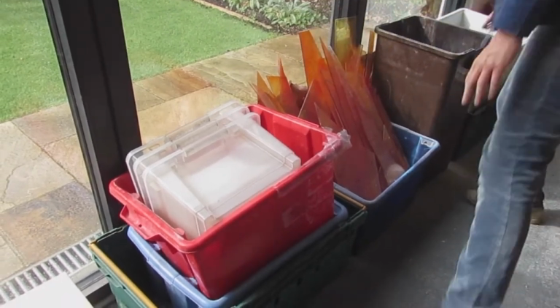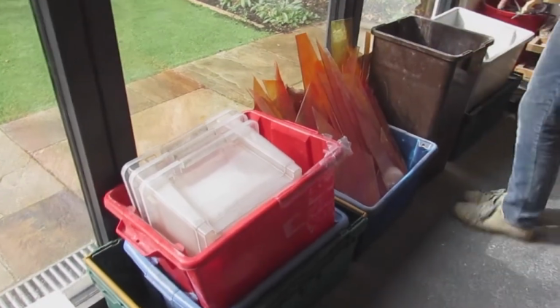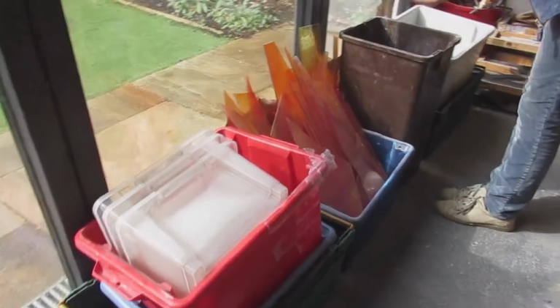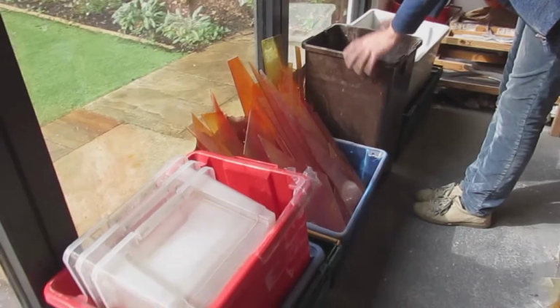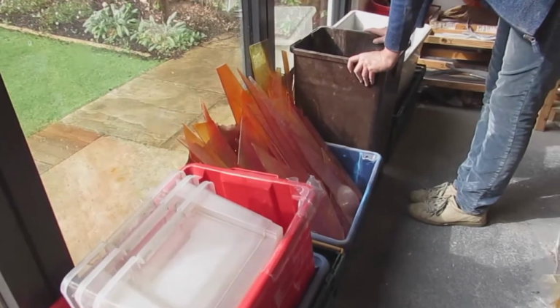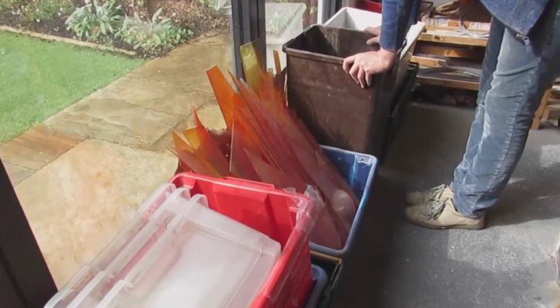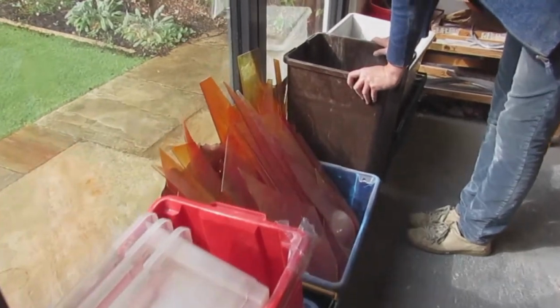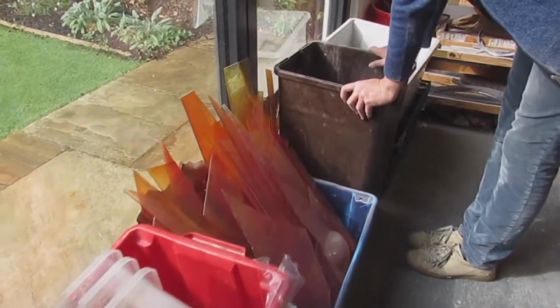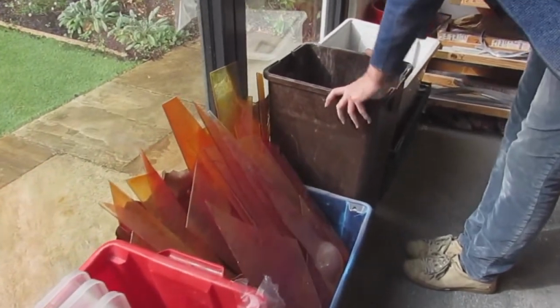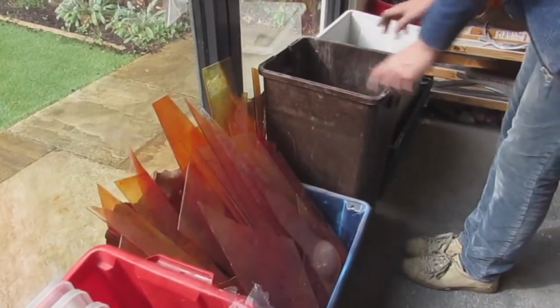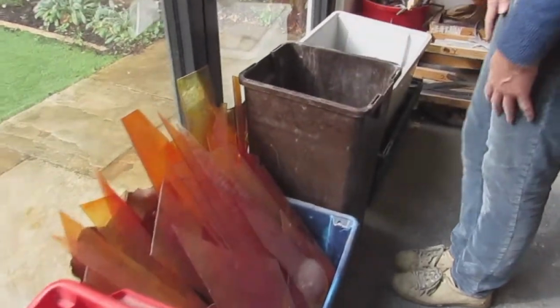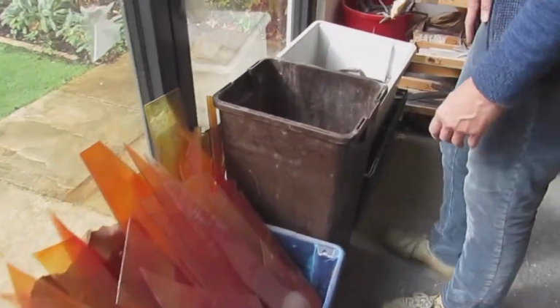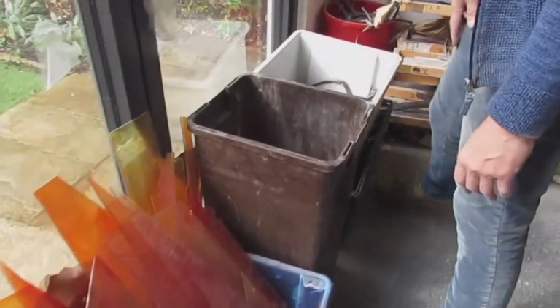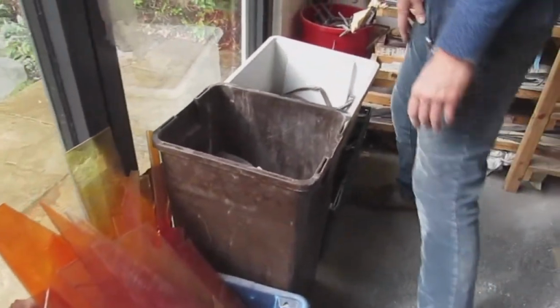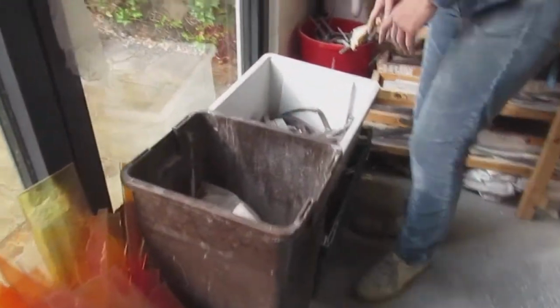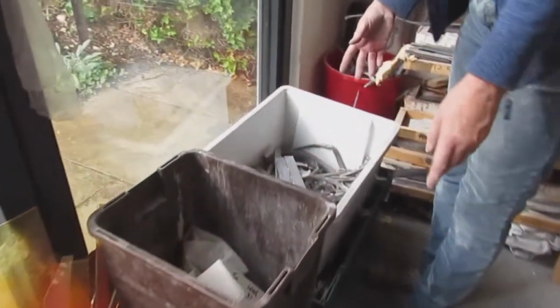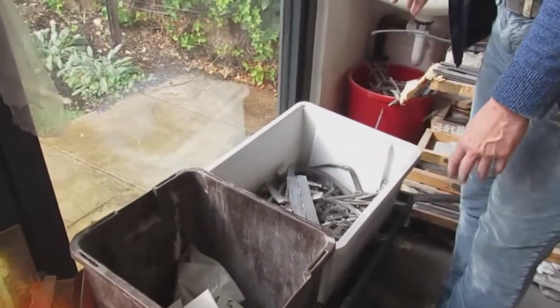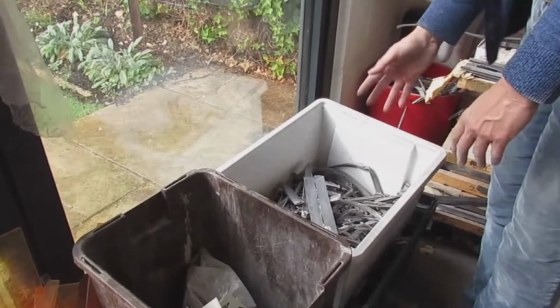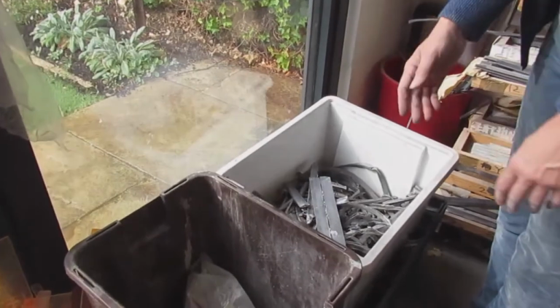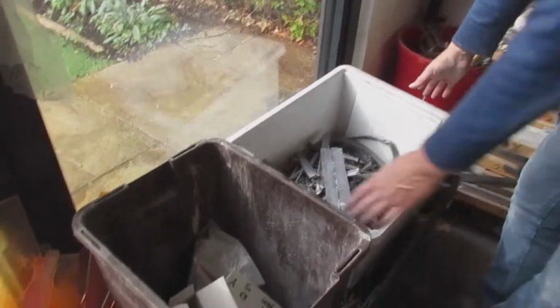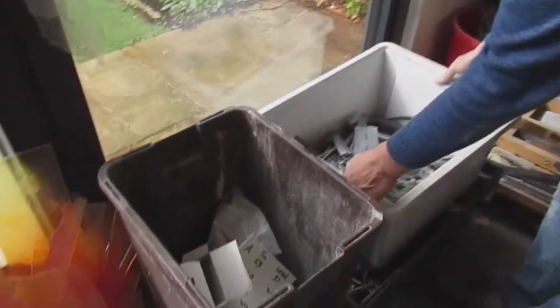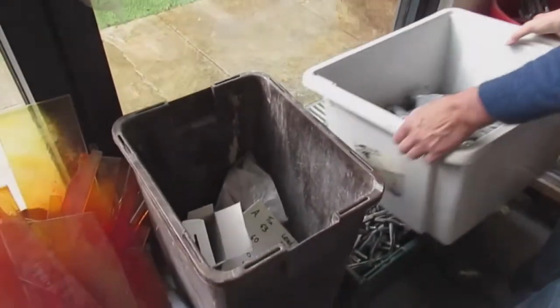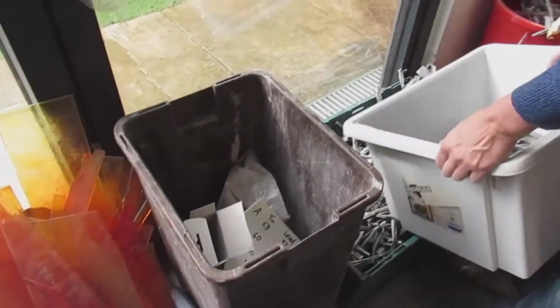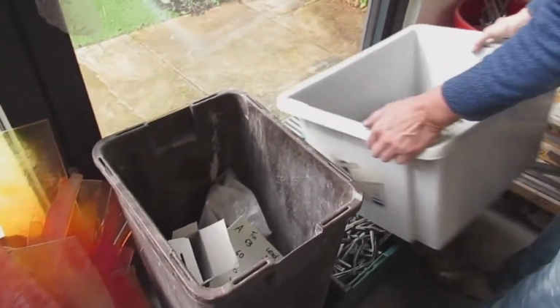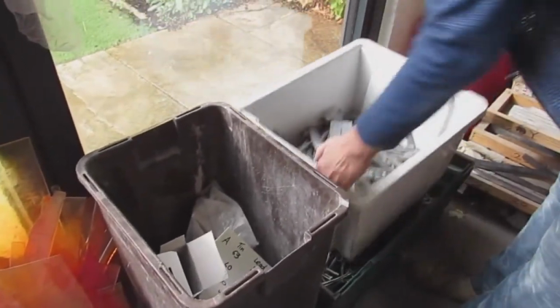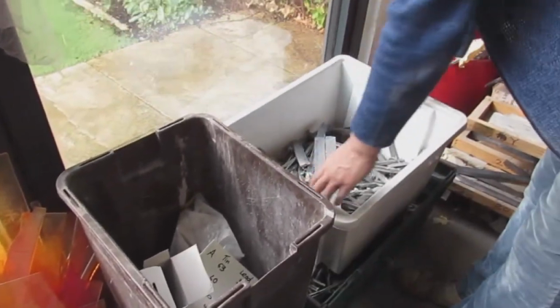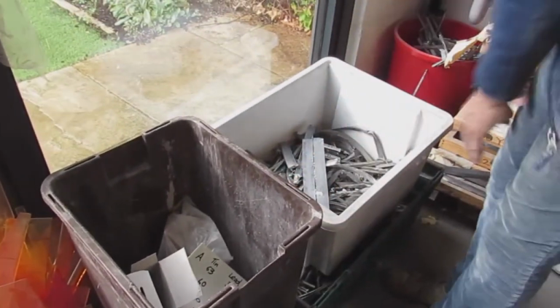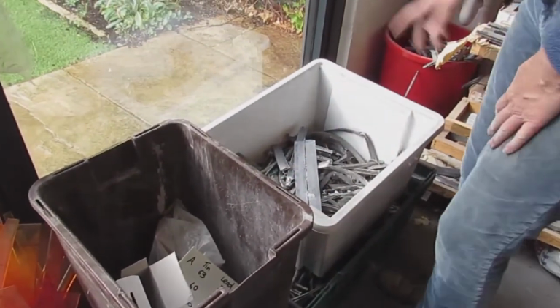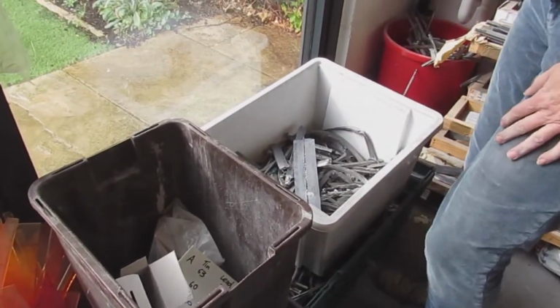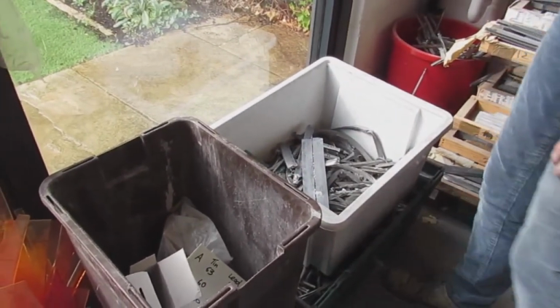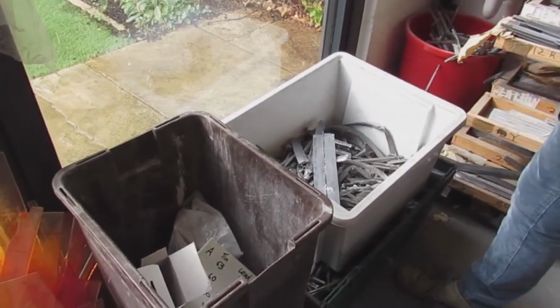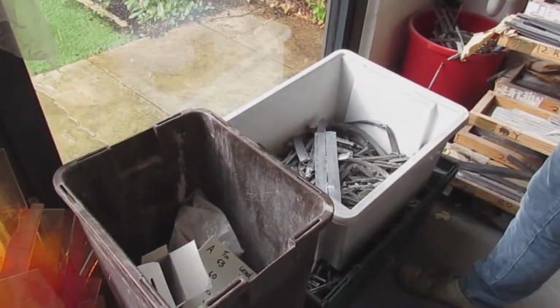This is my general bin. I've got two bins, a general bin and a glass bin. And this is where I keep all my old lead that's going to be recycled. So I take that for recycling at some point.